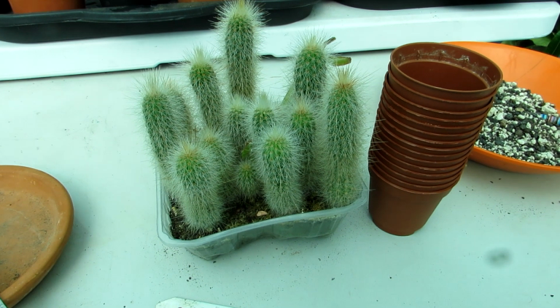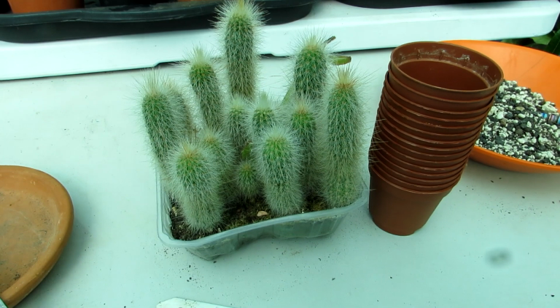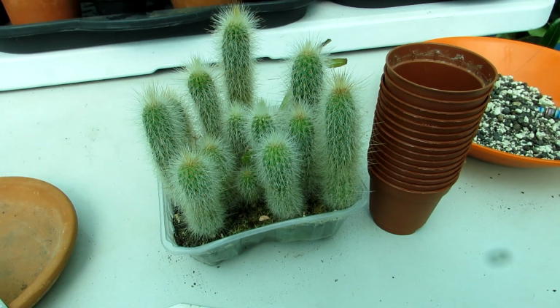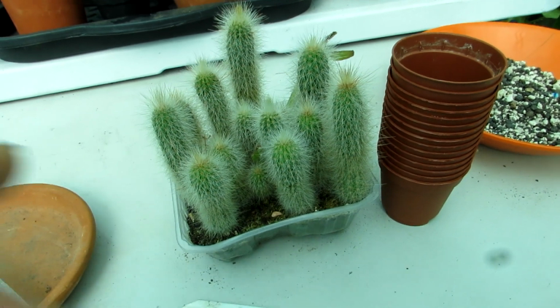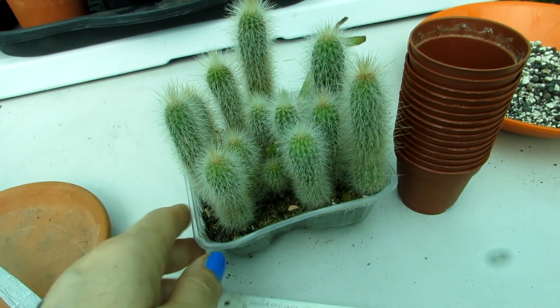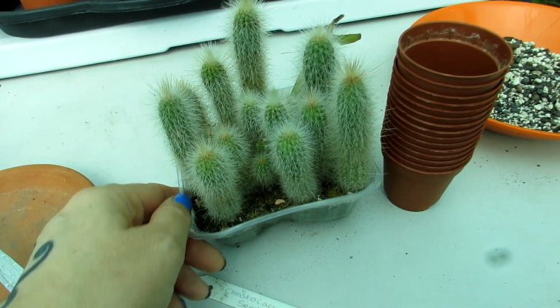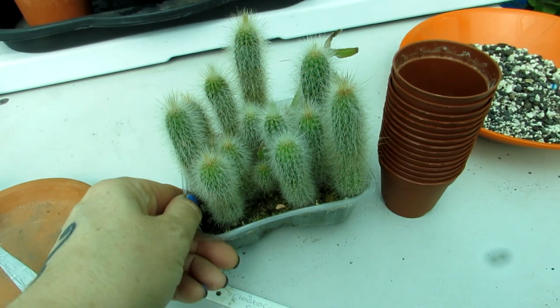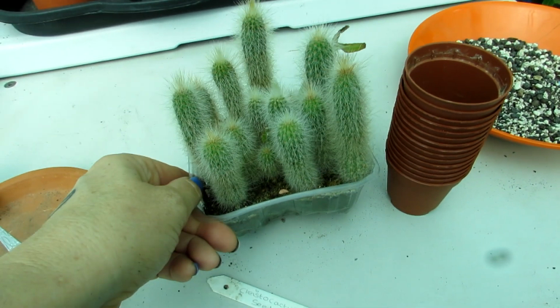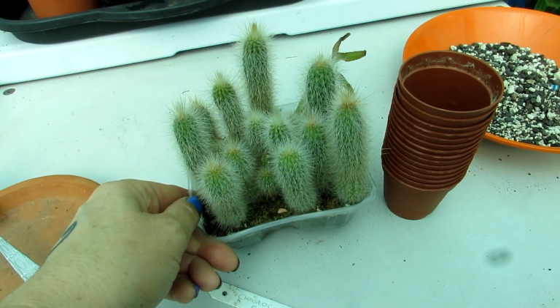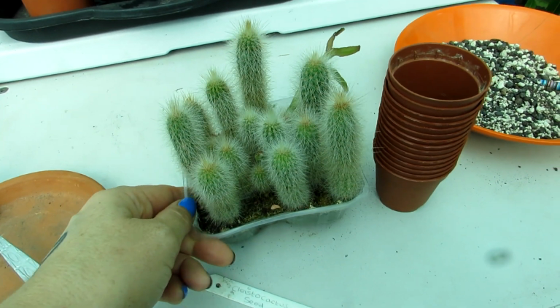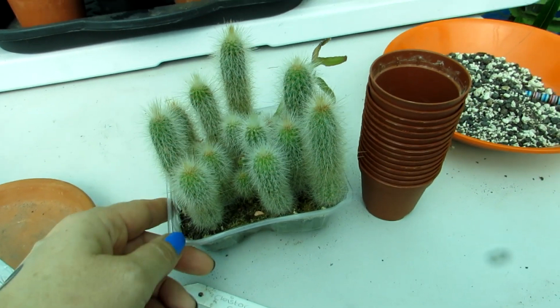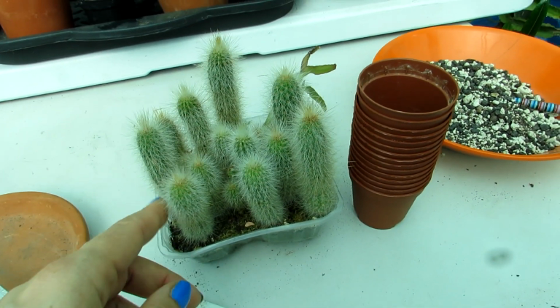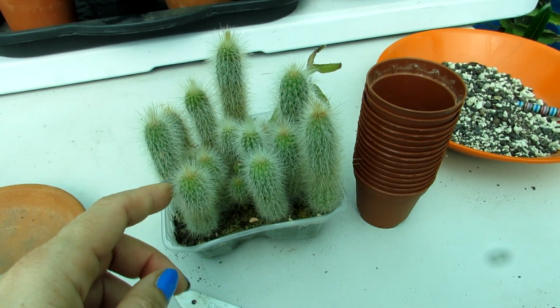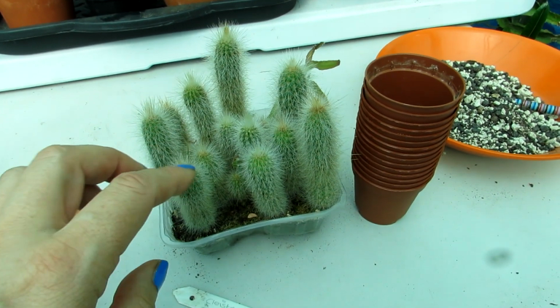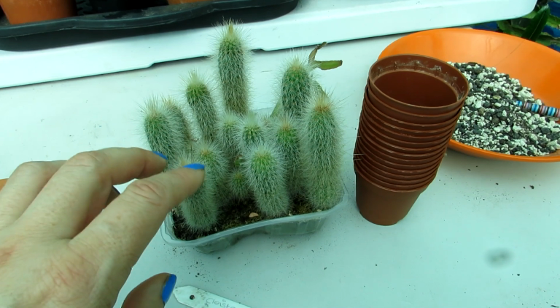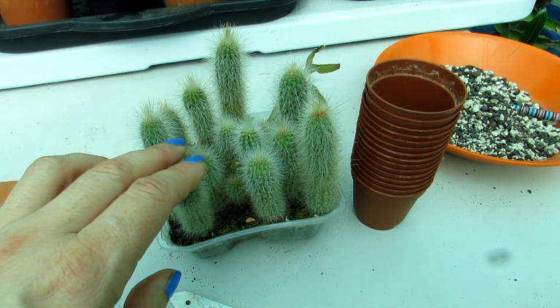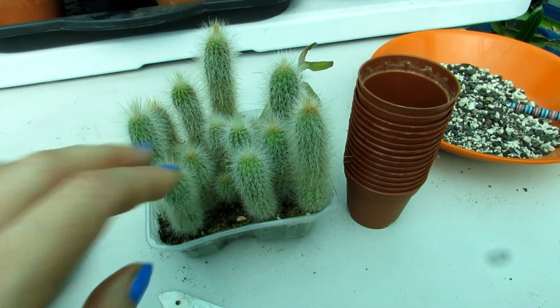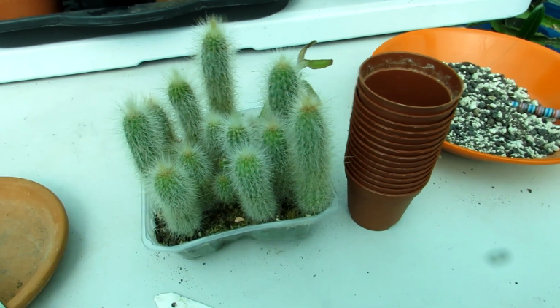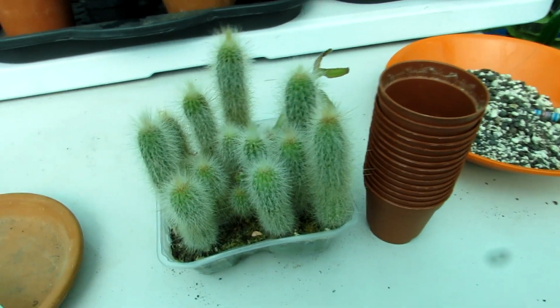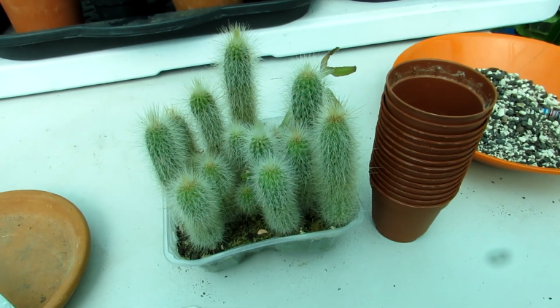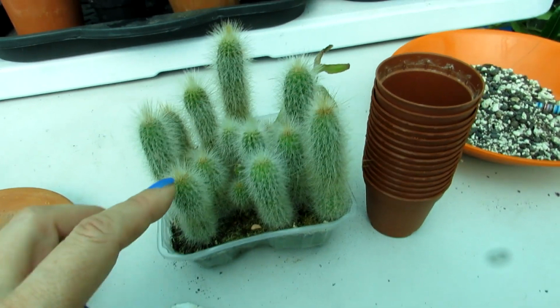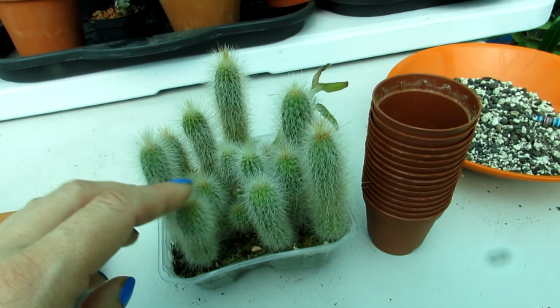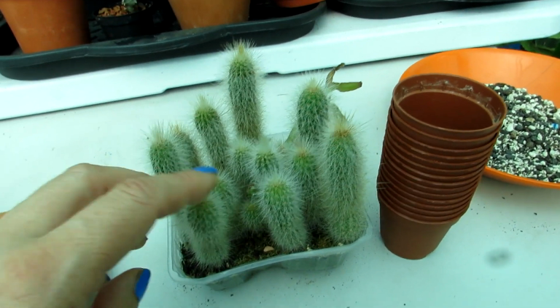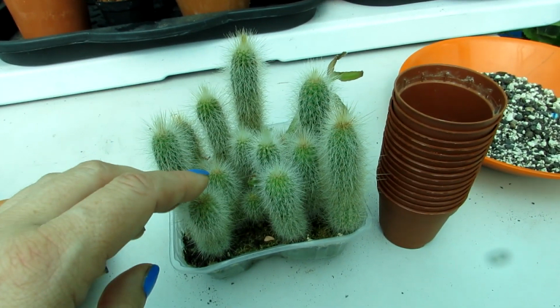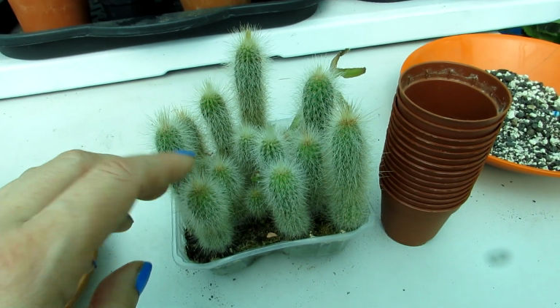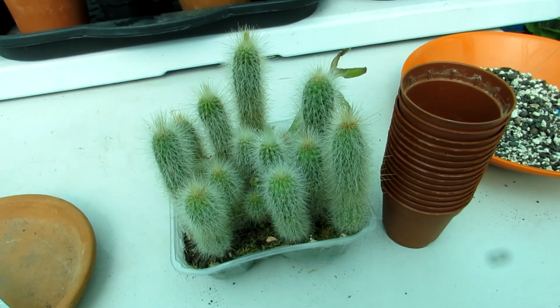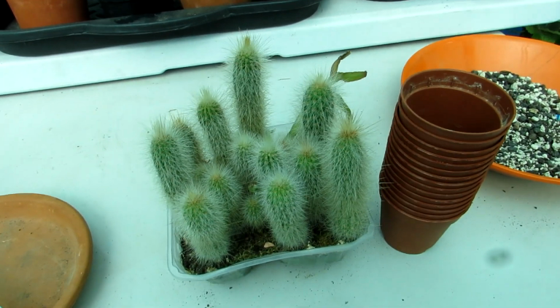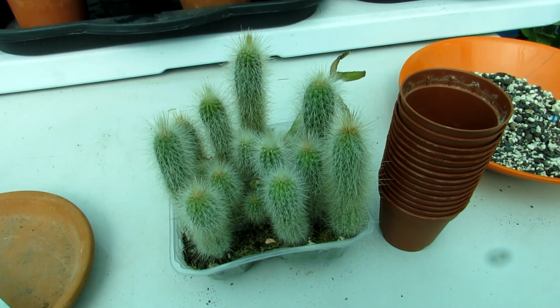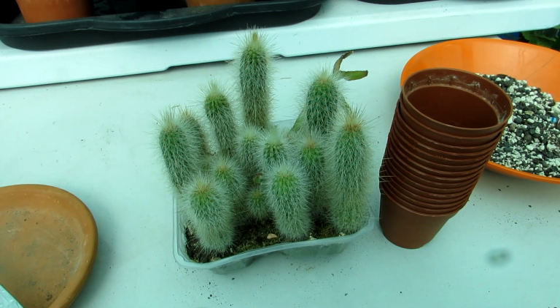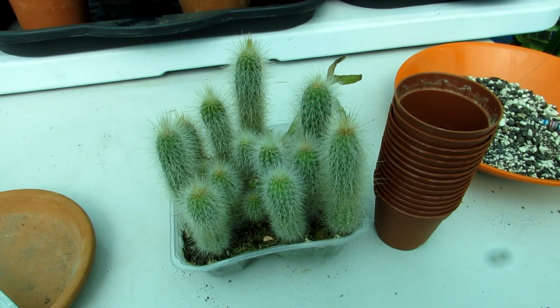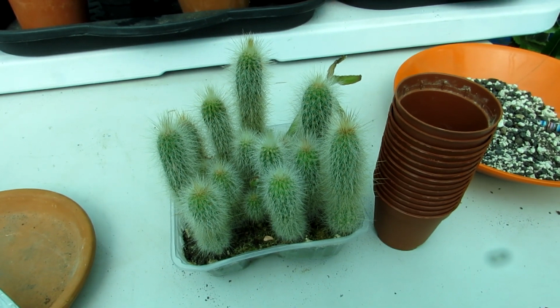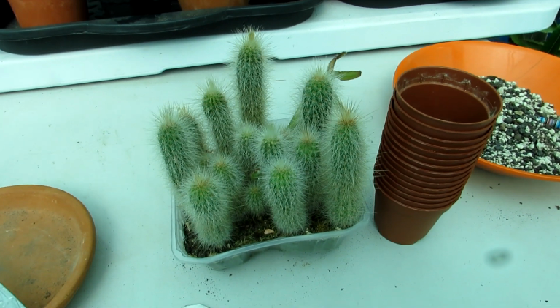Hi guys, it's Lyn here. I hope everyone is having an amazing day. Today I'm going to be transplanting my adorable little Kleistocactus seedlings that I have grown from seed.